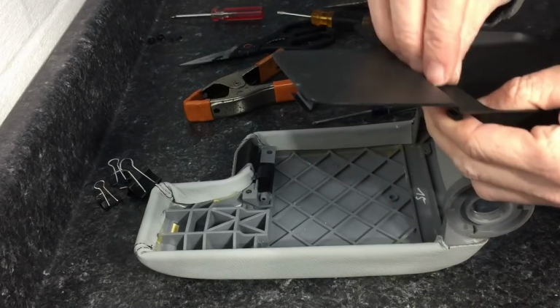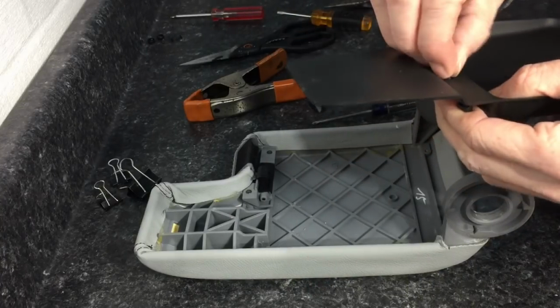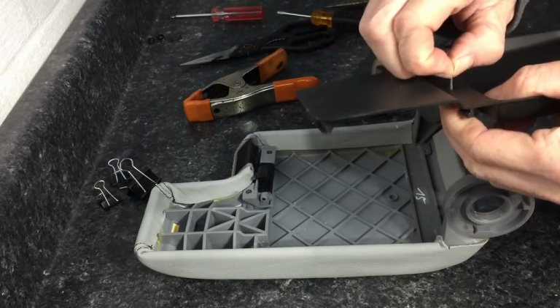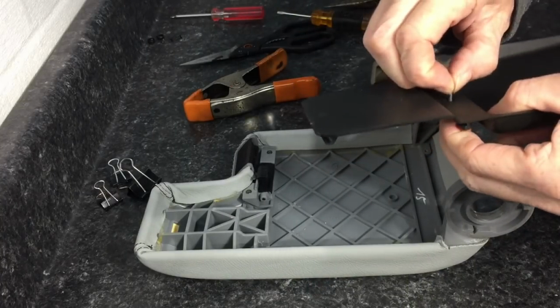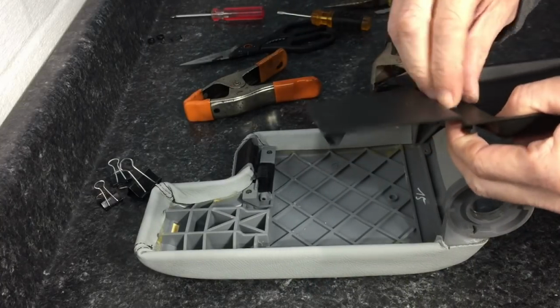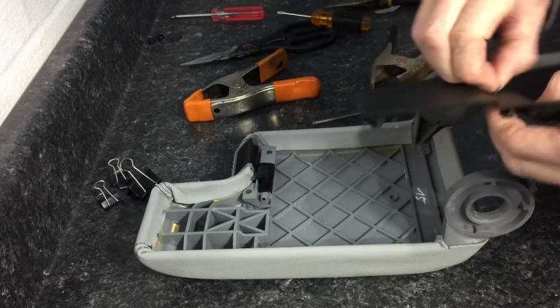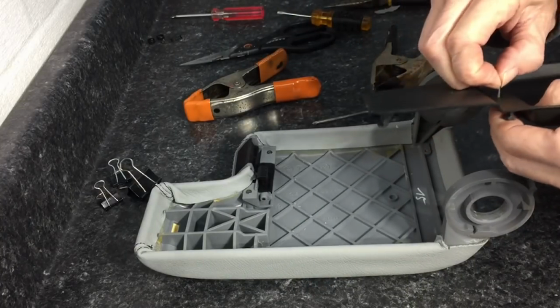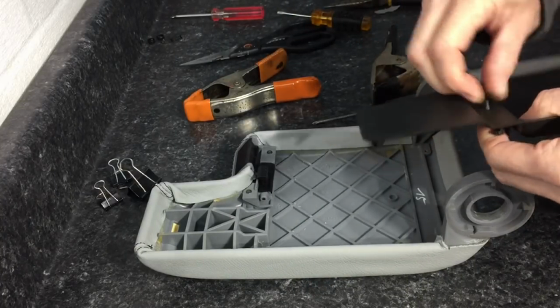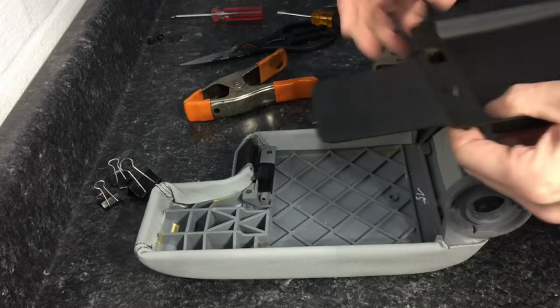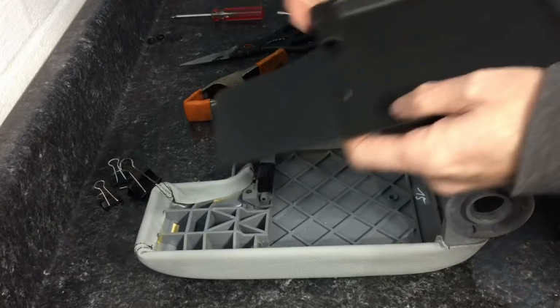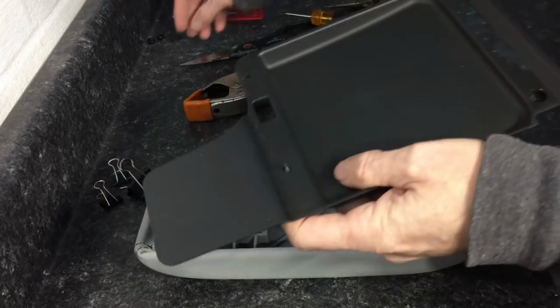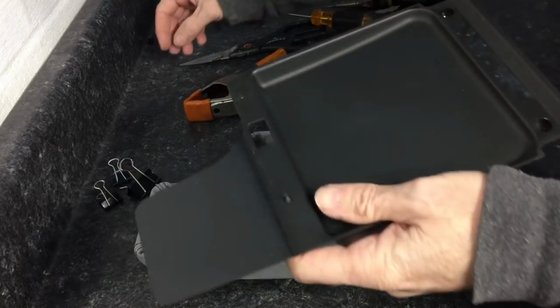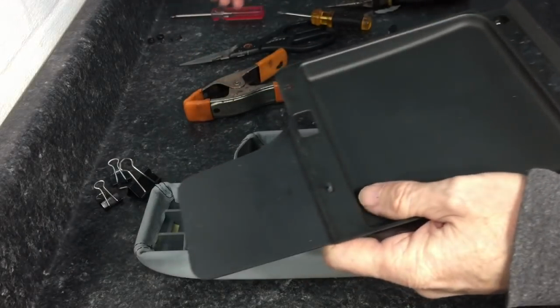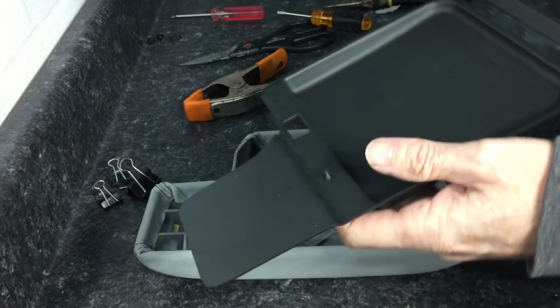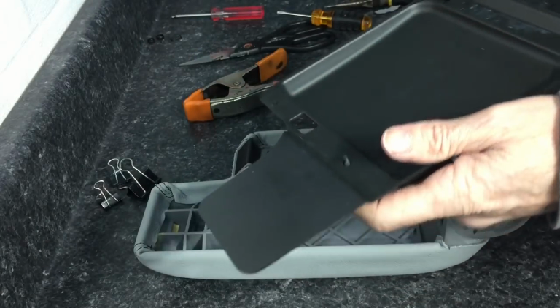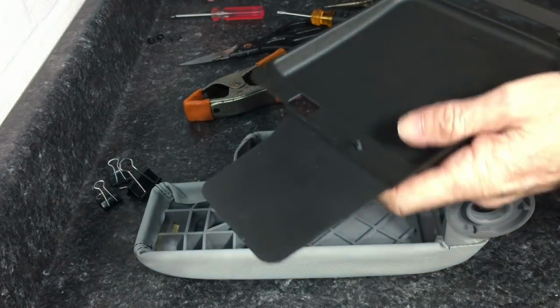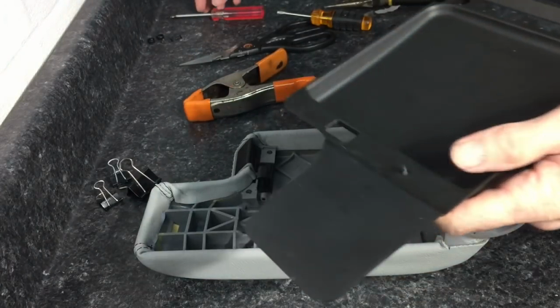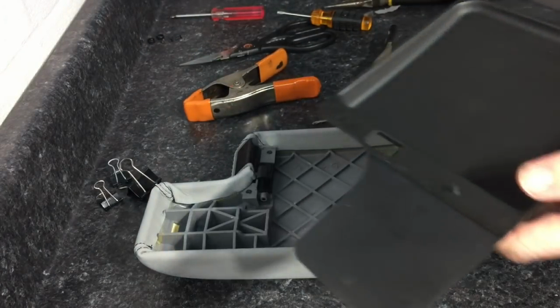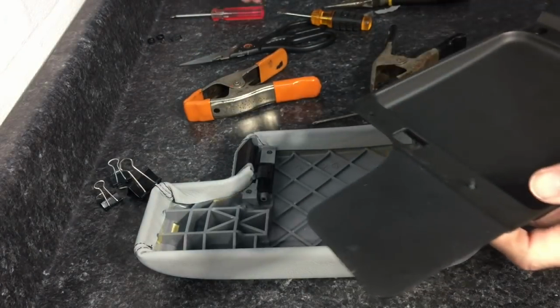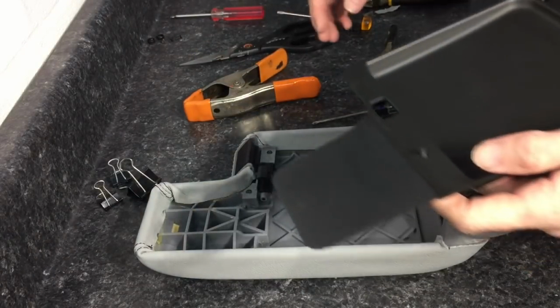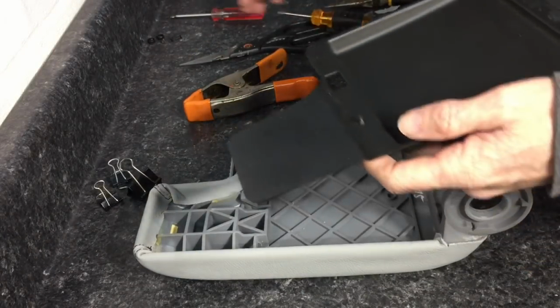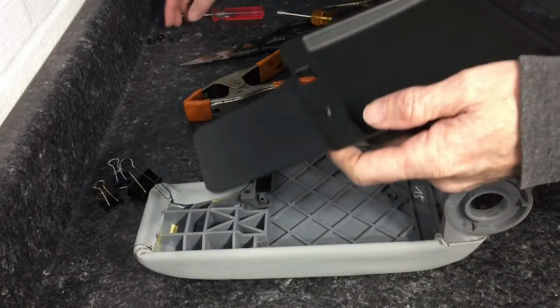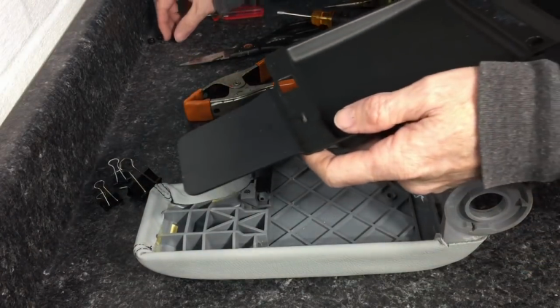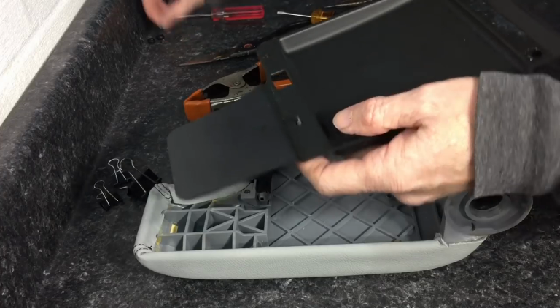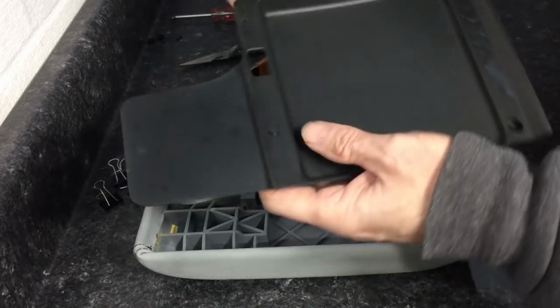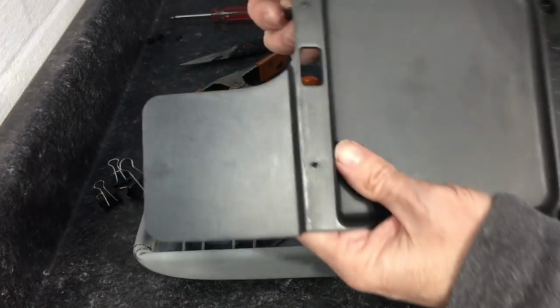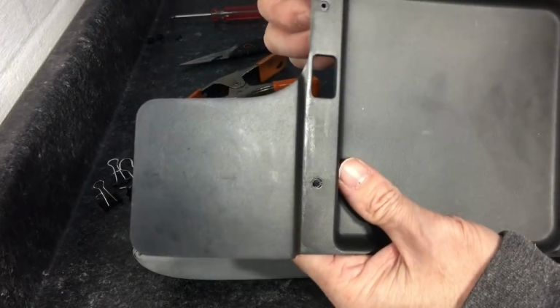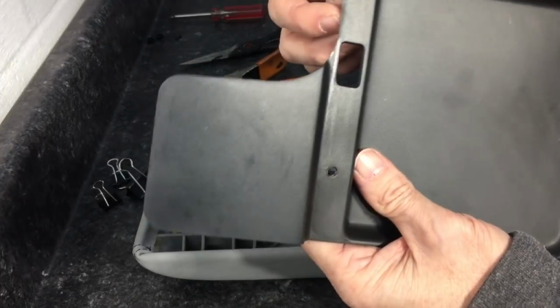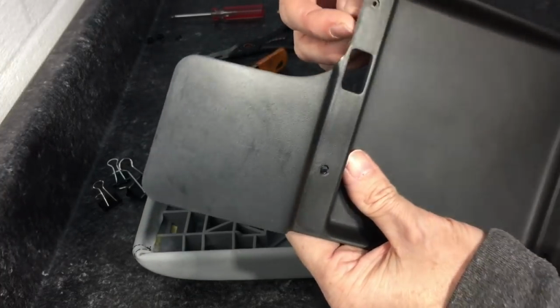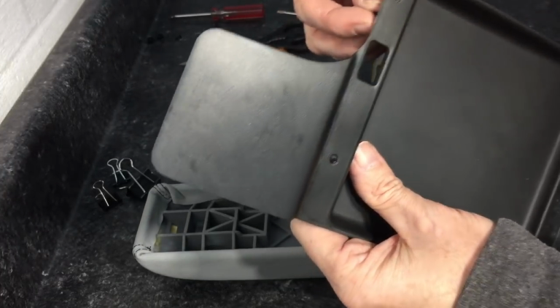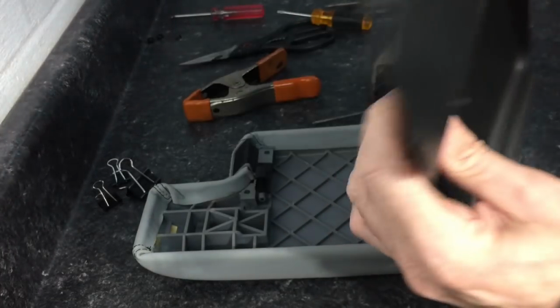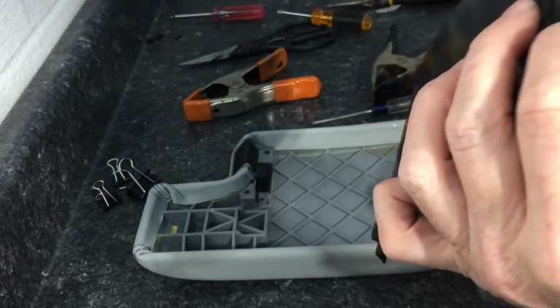Next we have the full-length insert that has to go back in. The rubber nipples are going to be placed back in — we don't want any vibration noise. Then we can slide it into place and replace the screws.